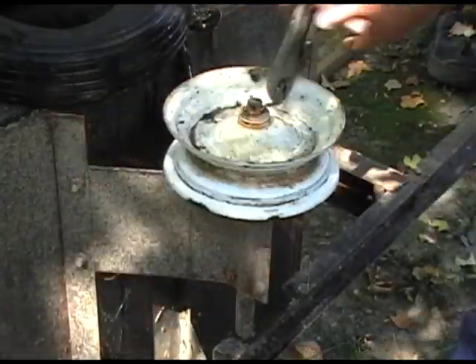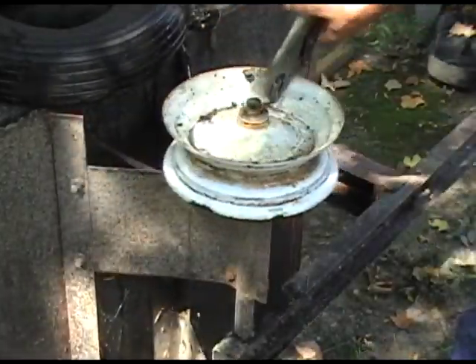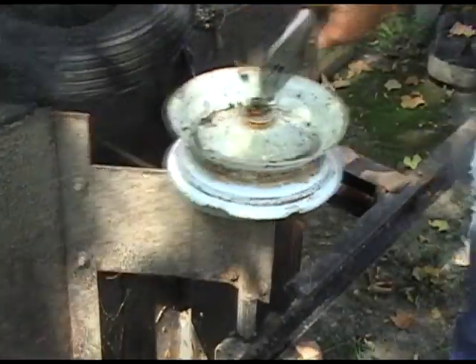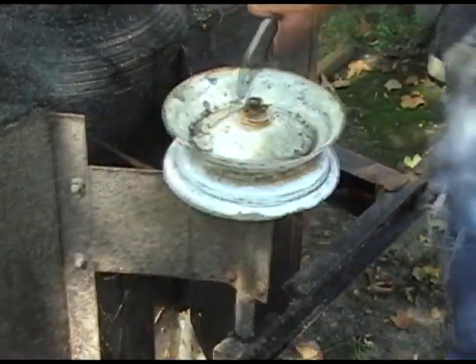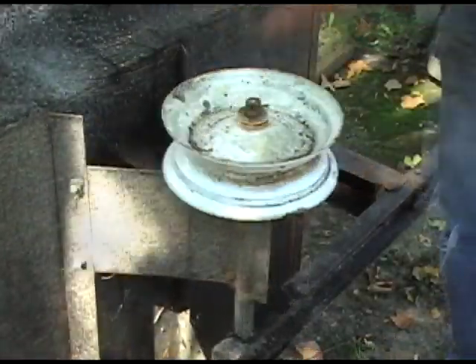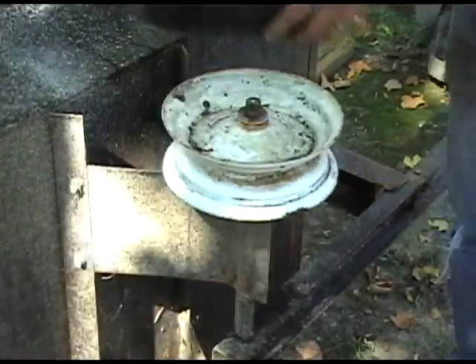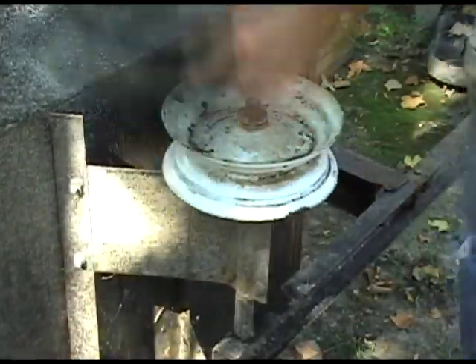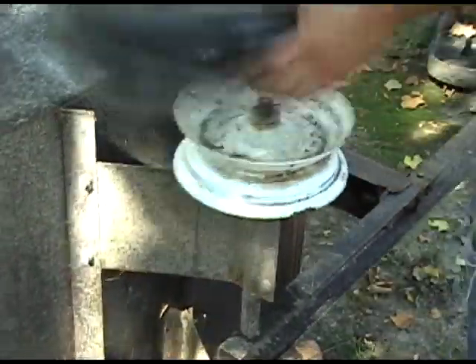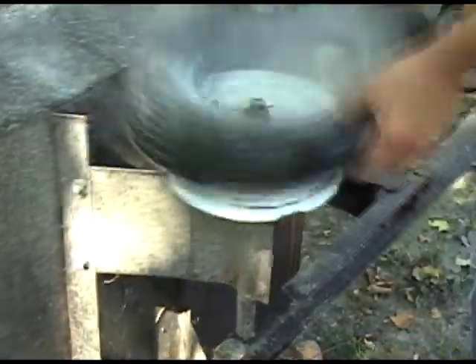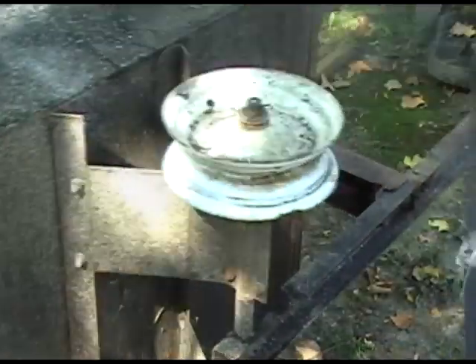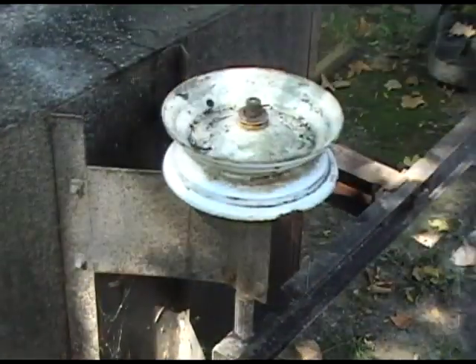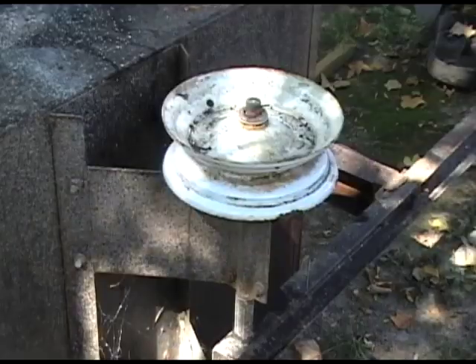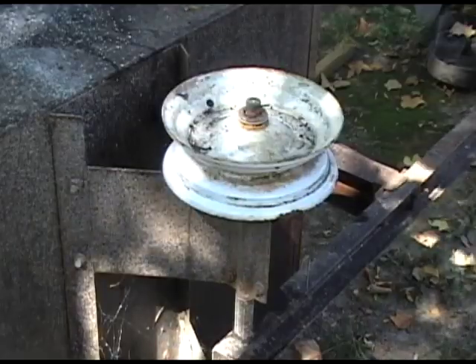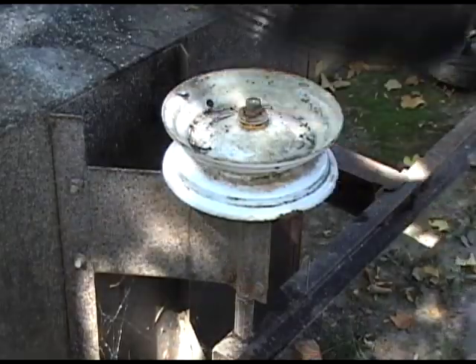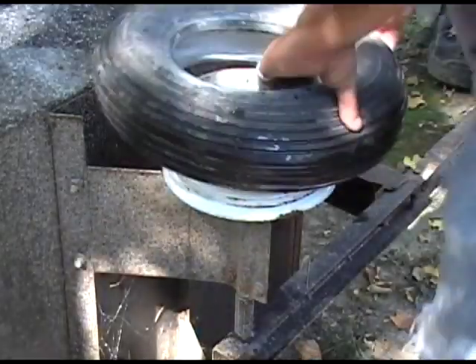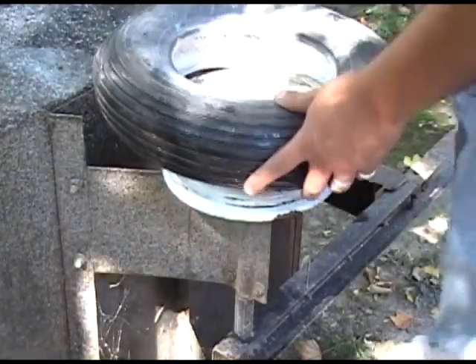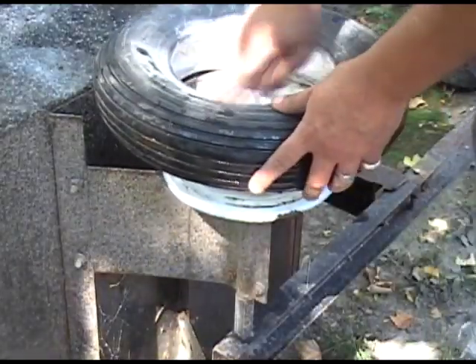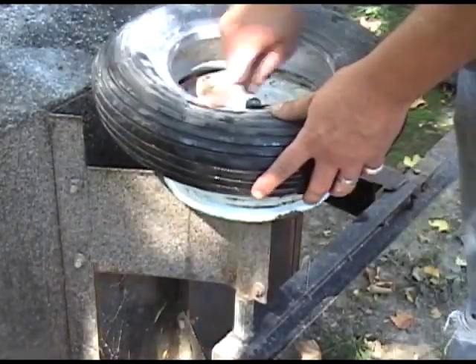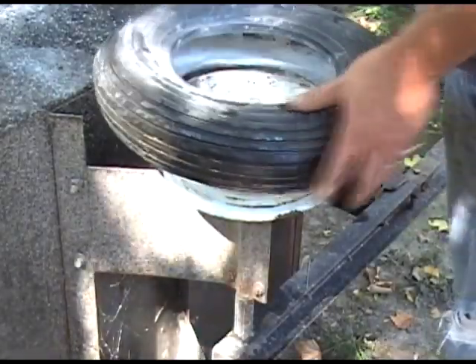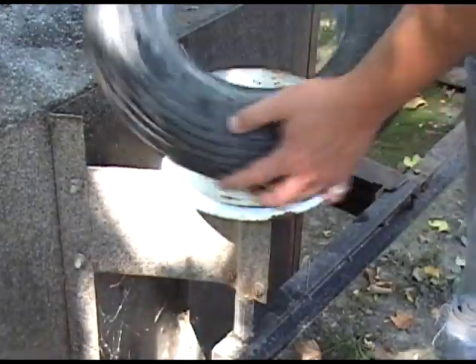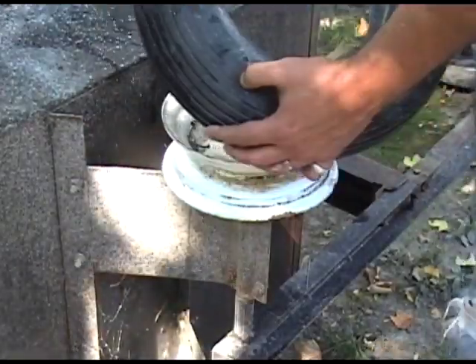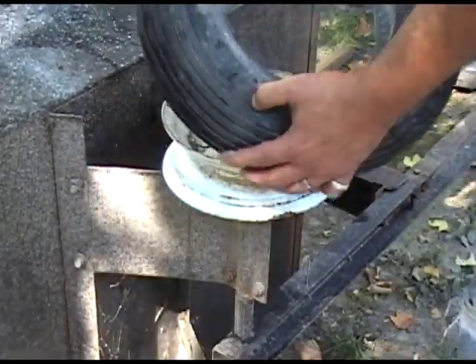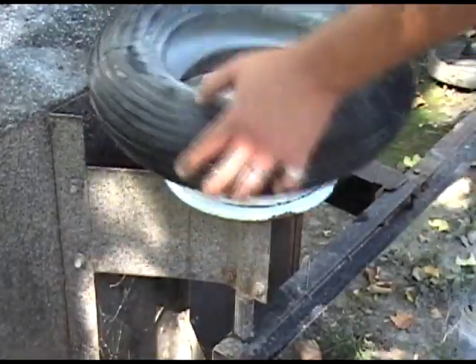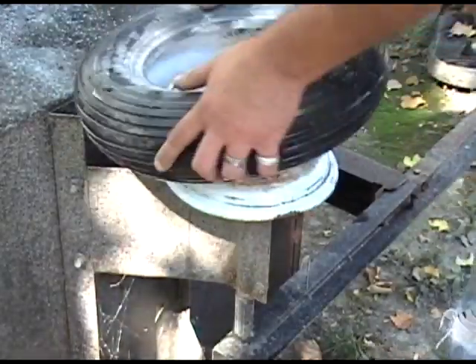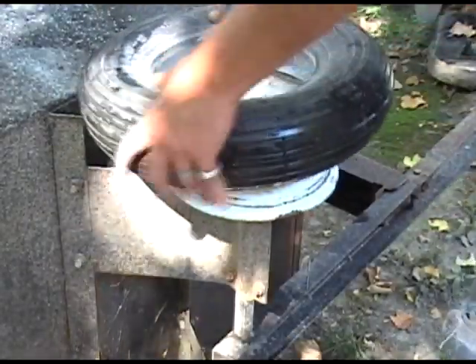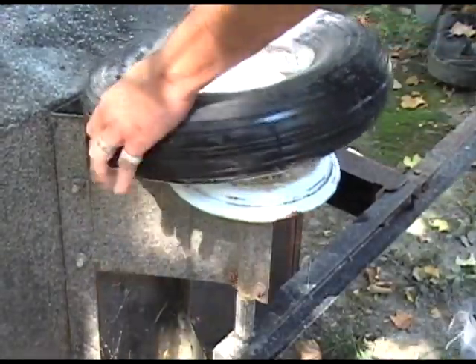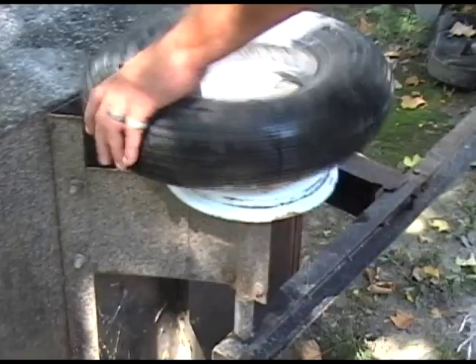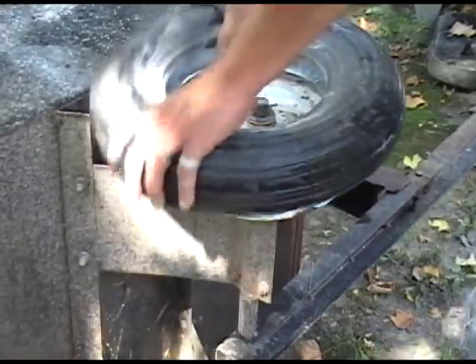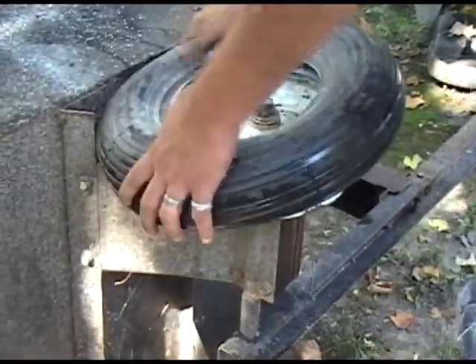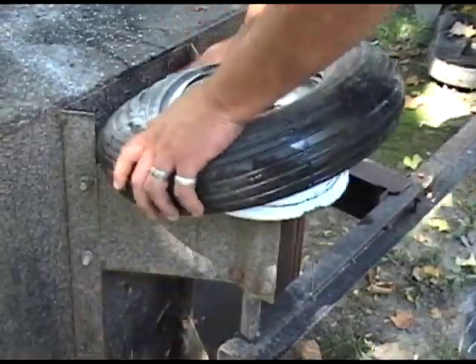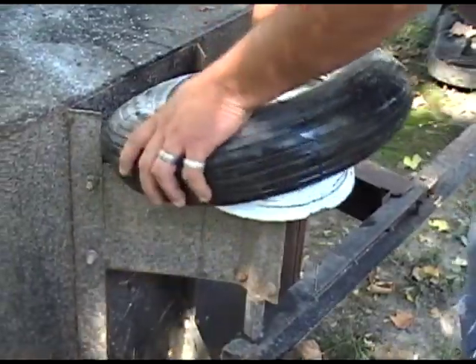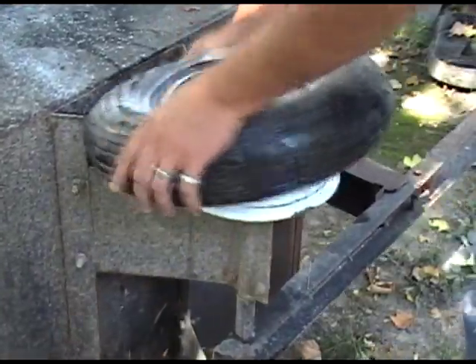I put baby powder in the tire — this helps the tube seat itself as it starts to inflate. When installing the tire, always remember to put the numbers out; this just makes it a whole lot easier later.